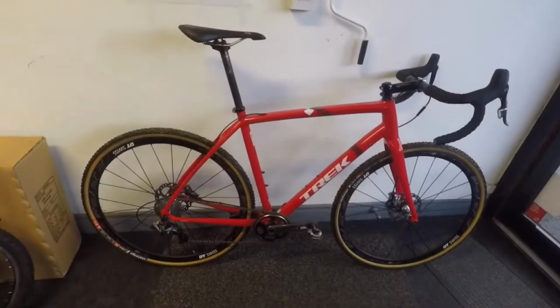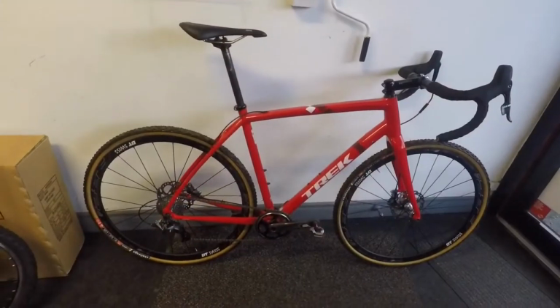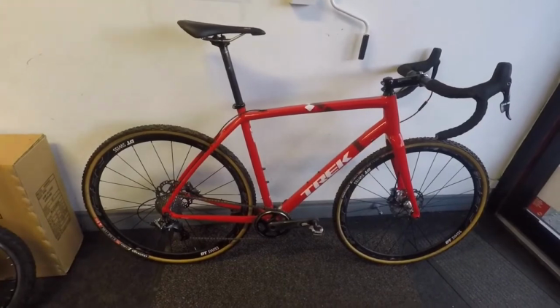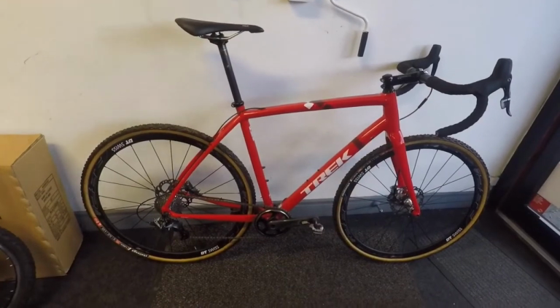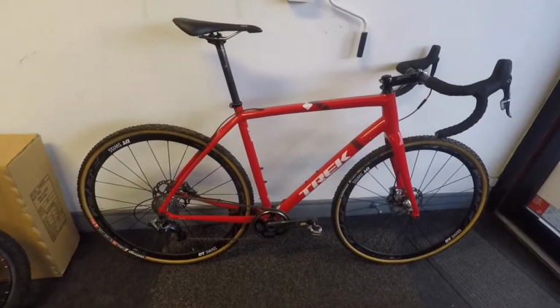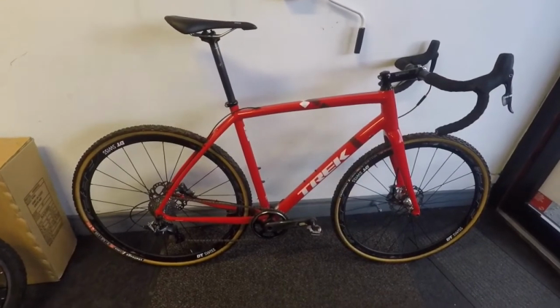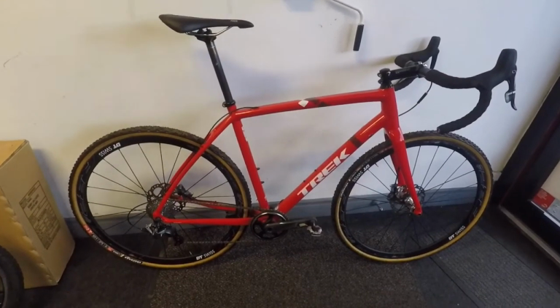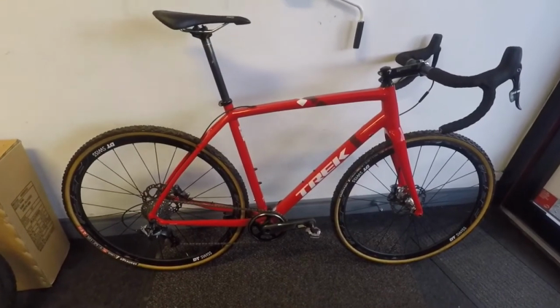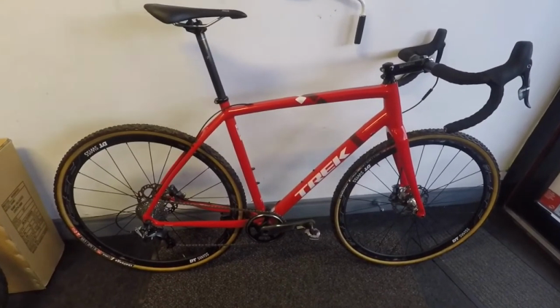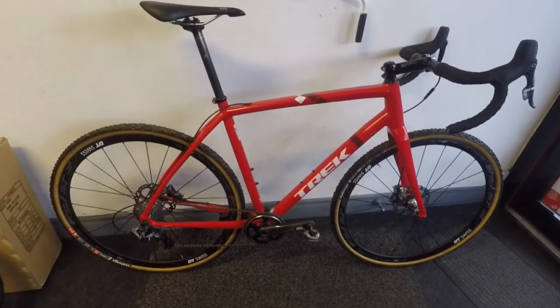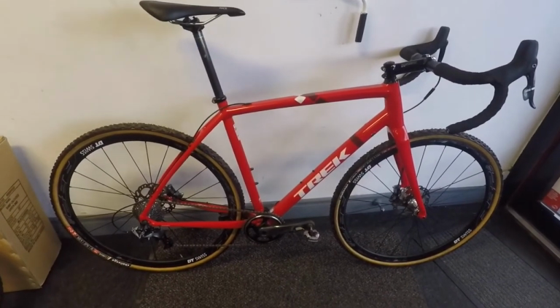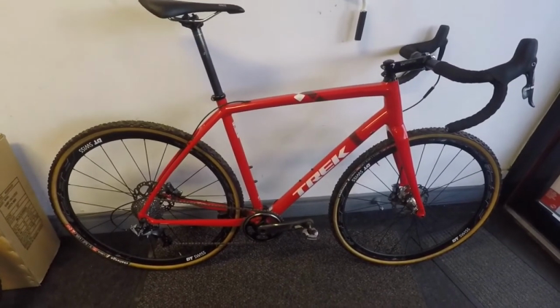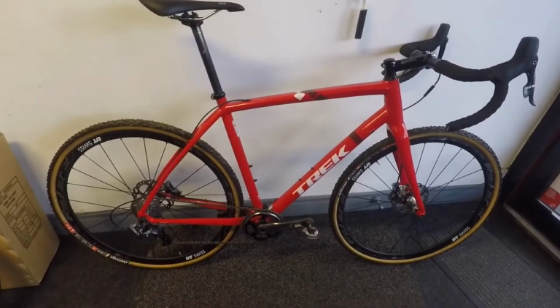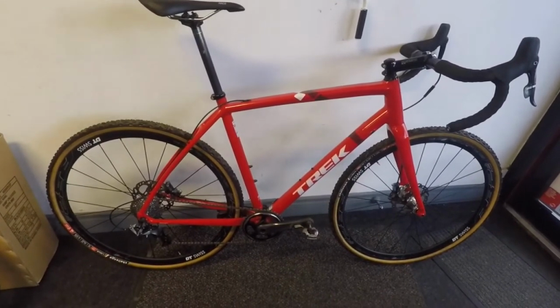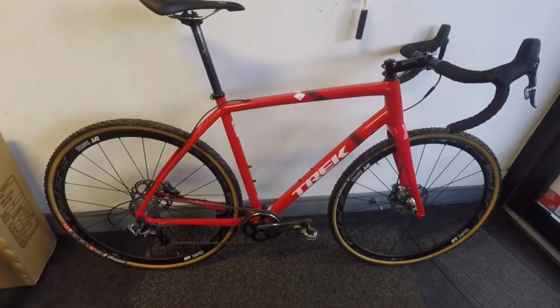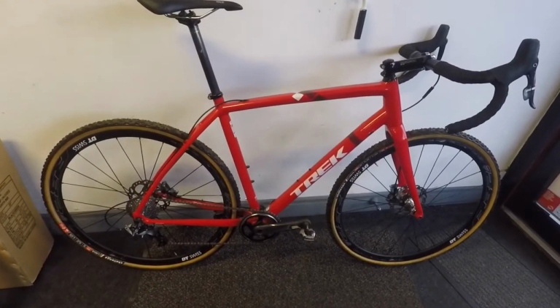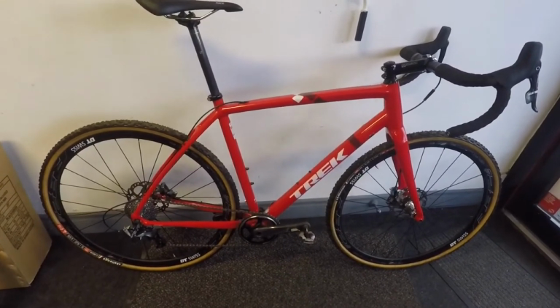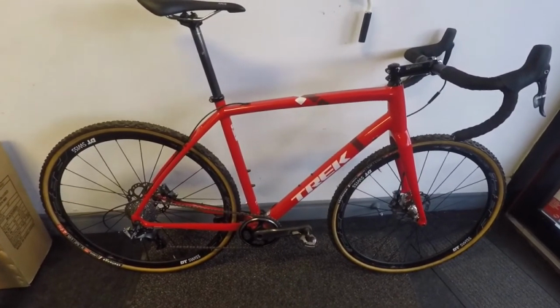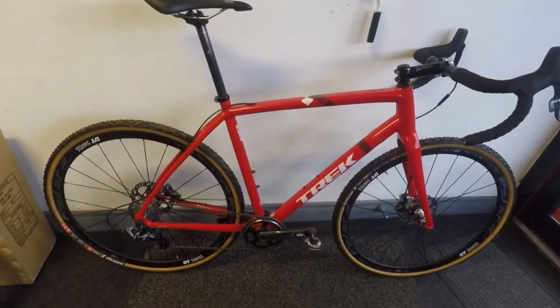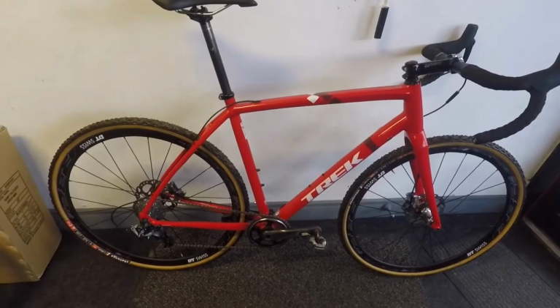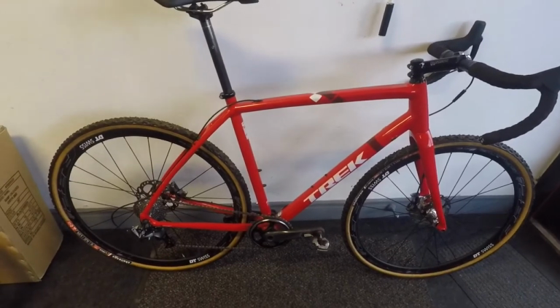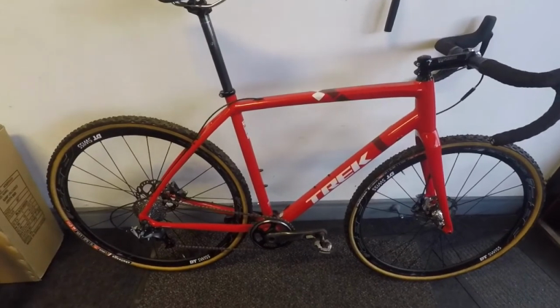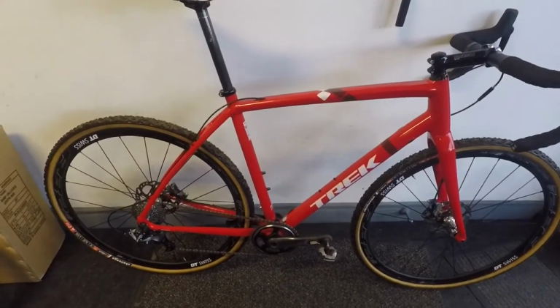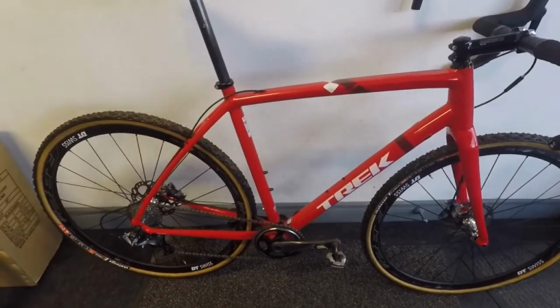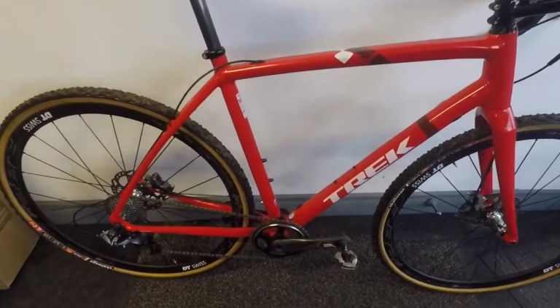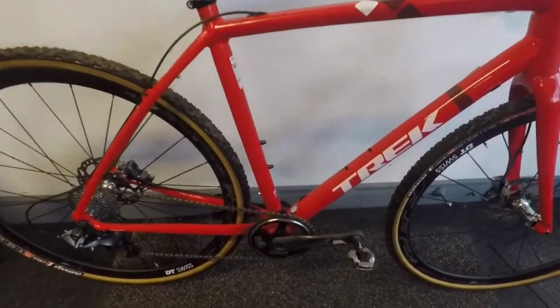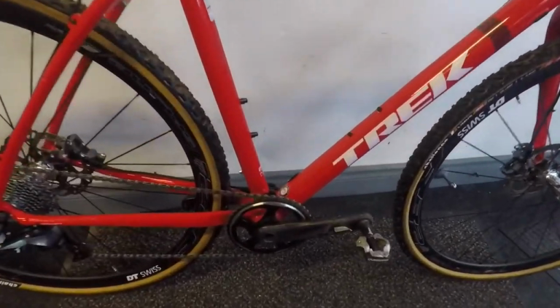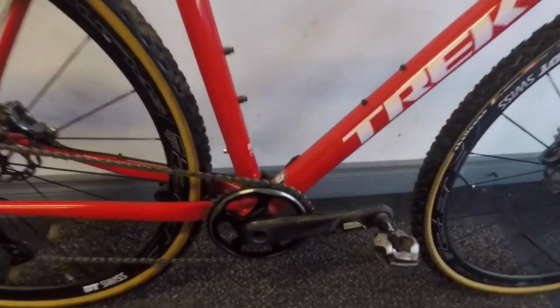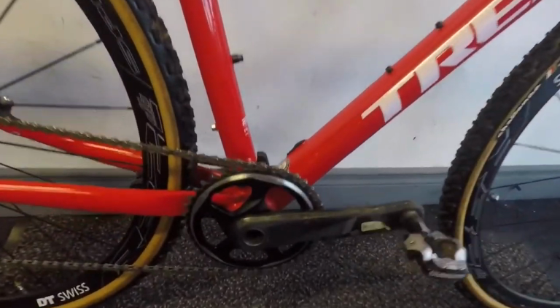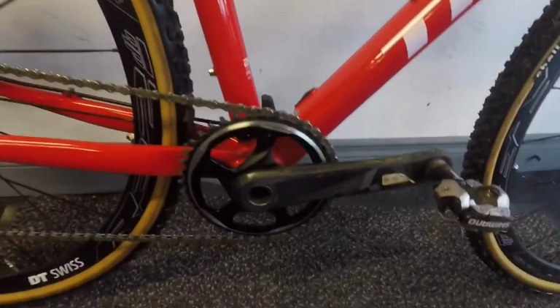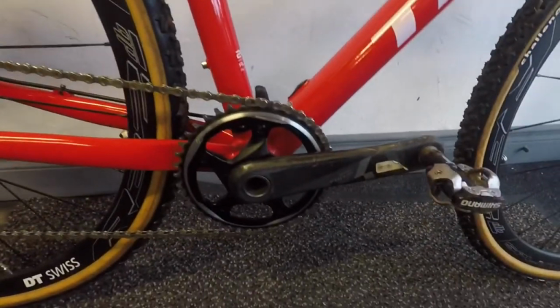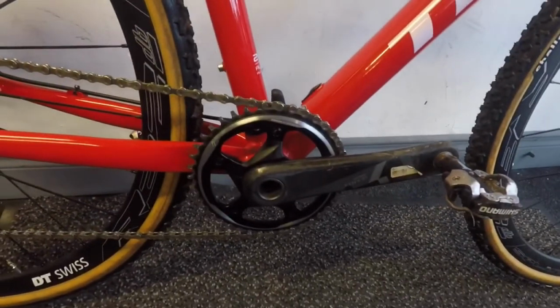Here we have the Trek Crockett 7, 56 centimeter — this is for Connor, who's about six foot. It comes with the SRAM 1 by 11 groupset on it.